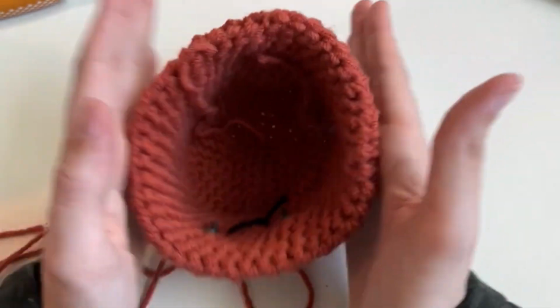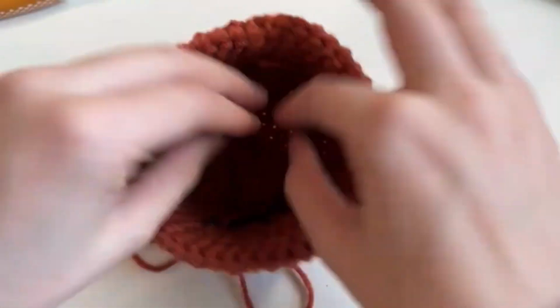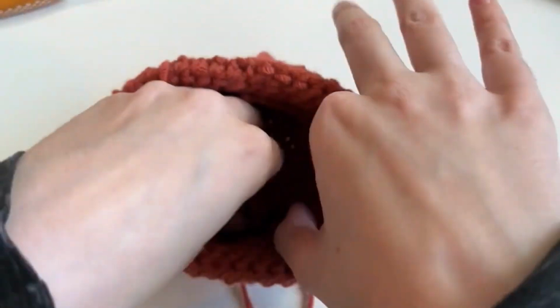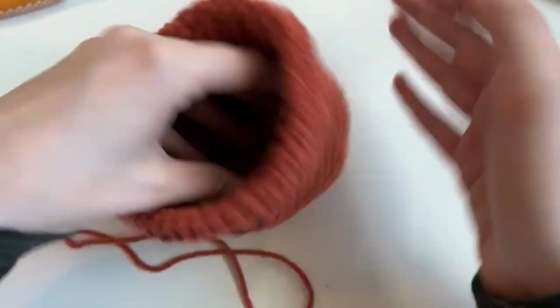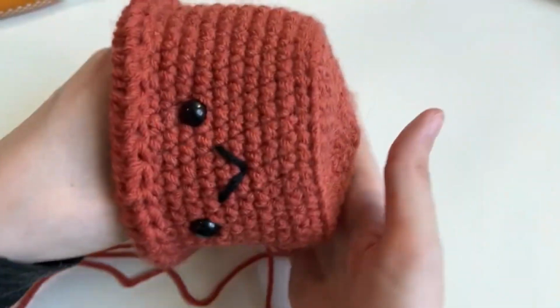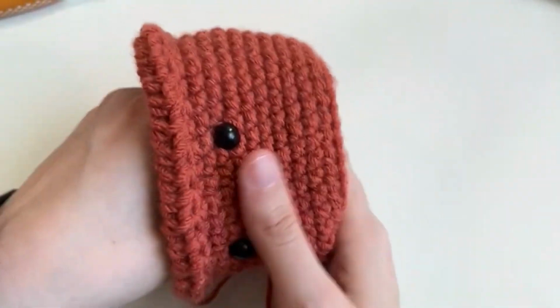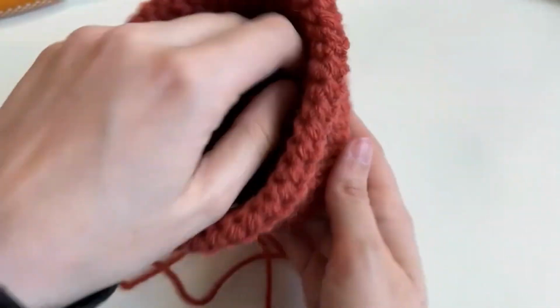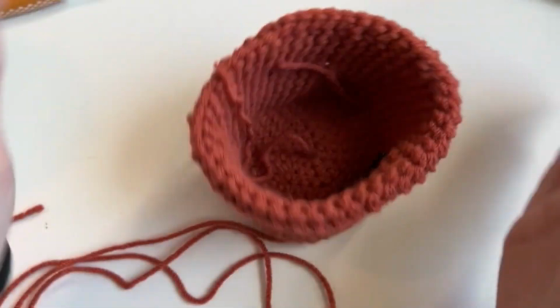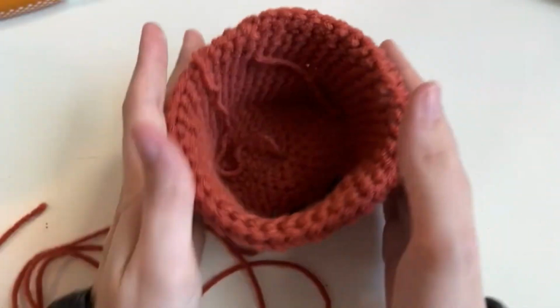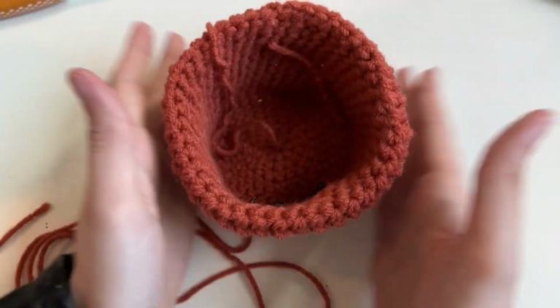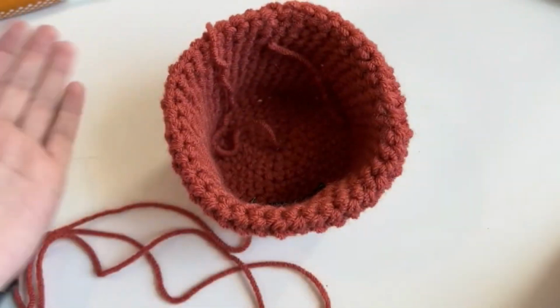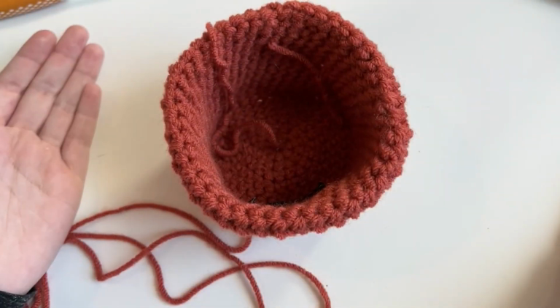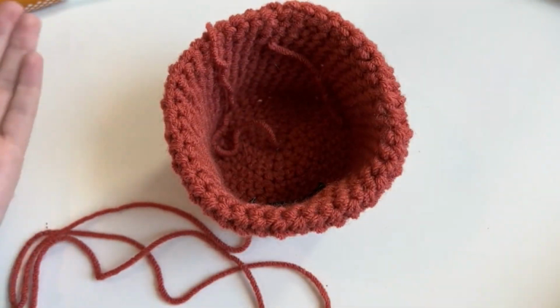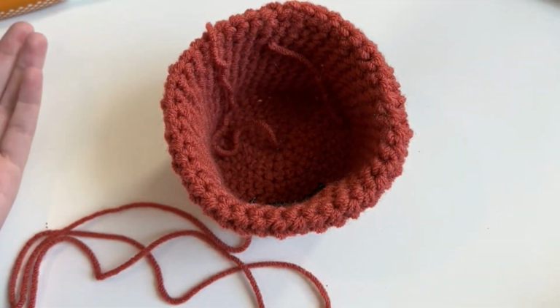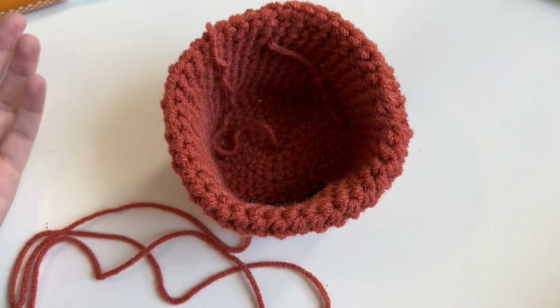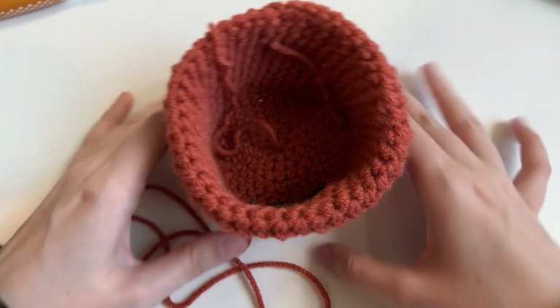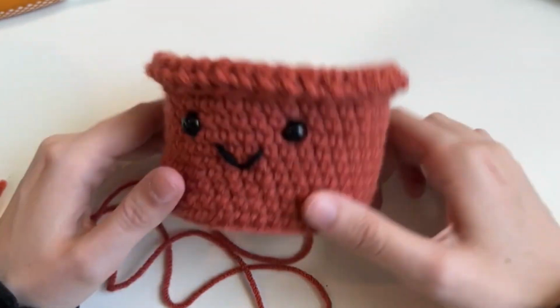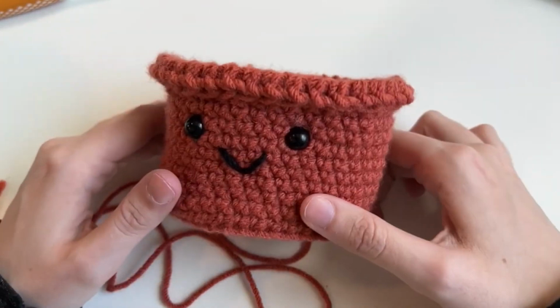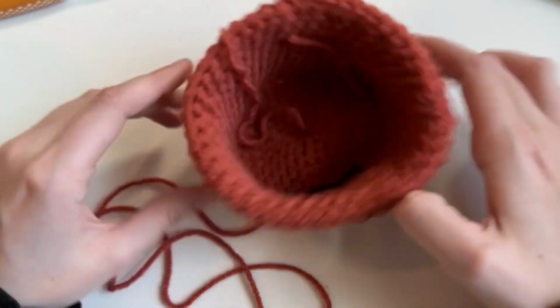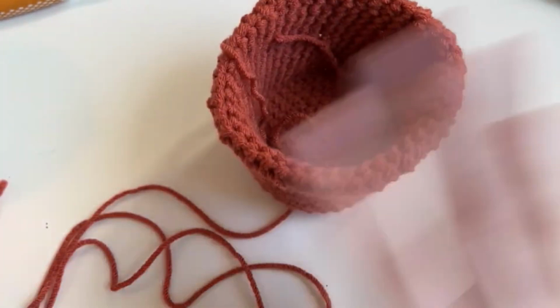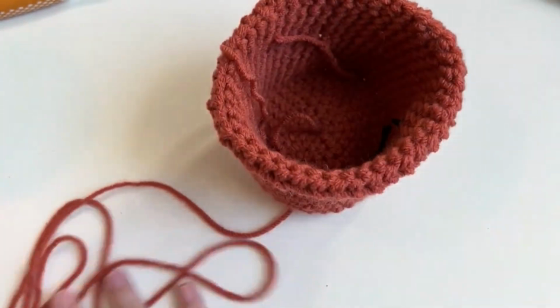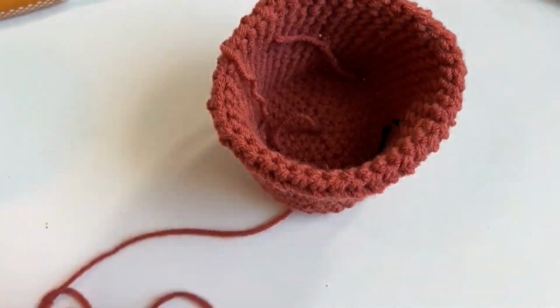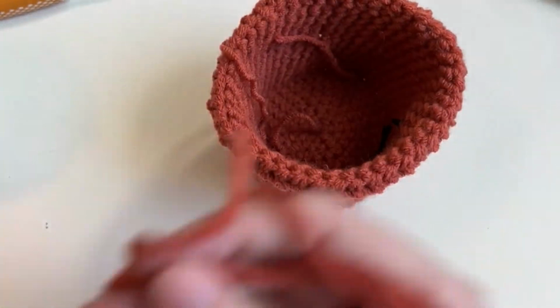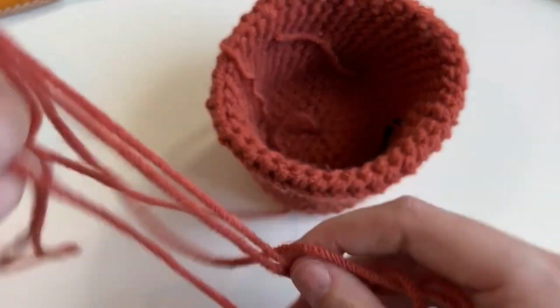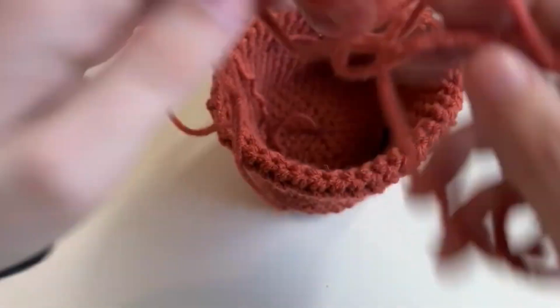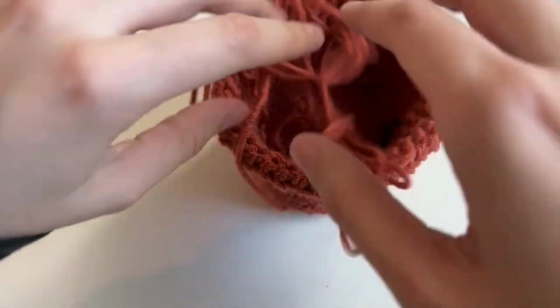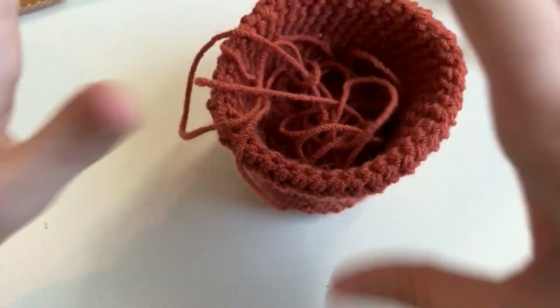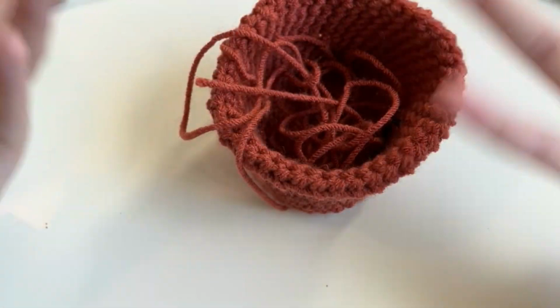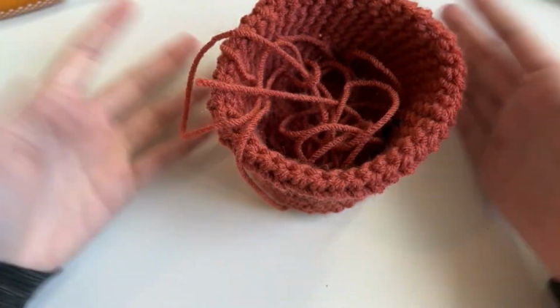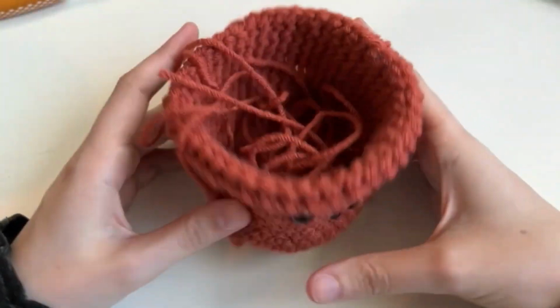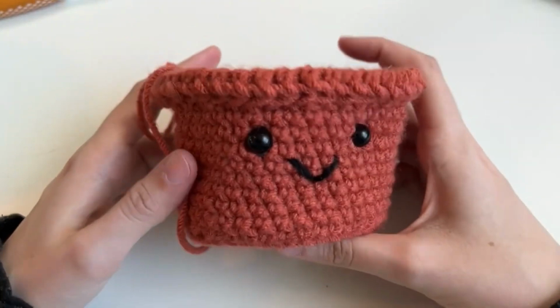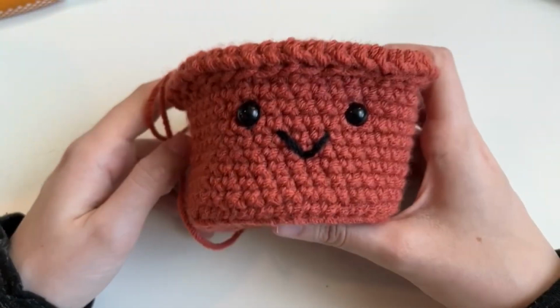We have this nice little pot — it sits on its own. Now we have to make the dirt and the green, the actual plant part. Let's do the dirt.